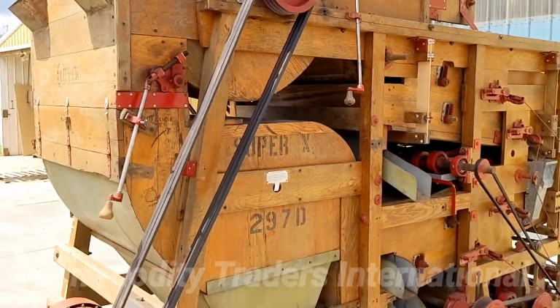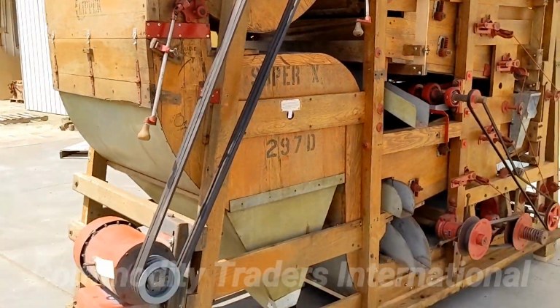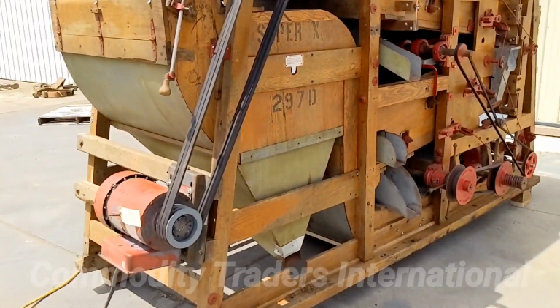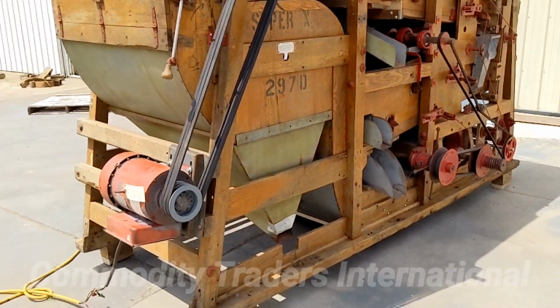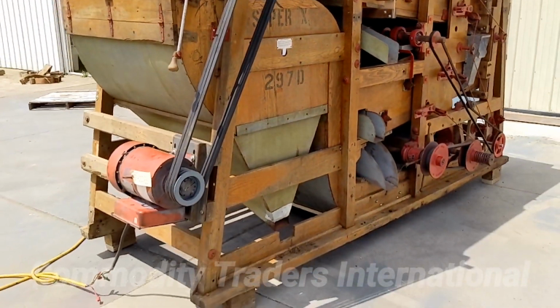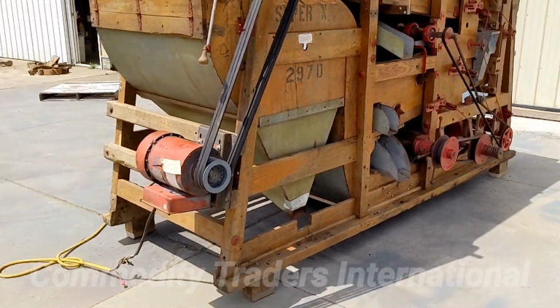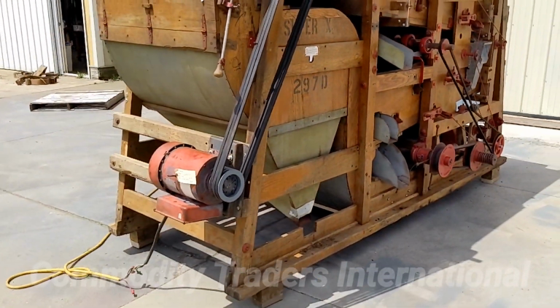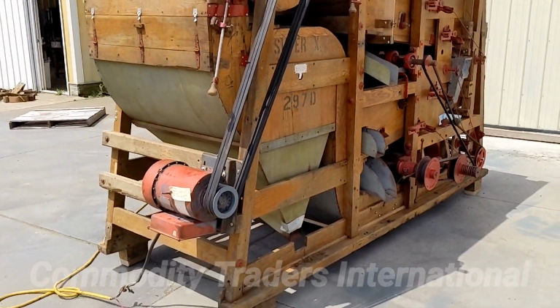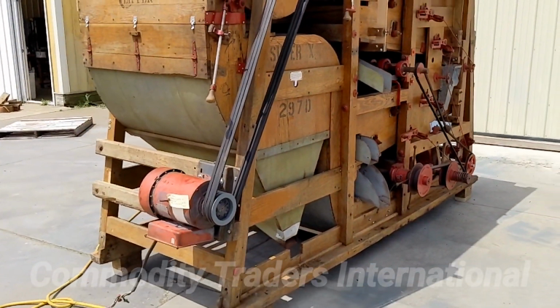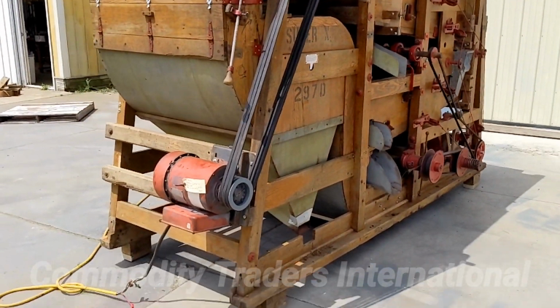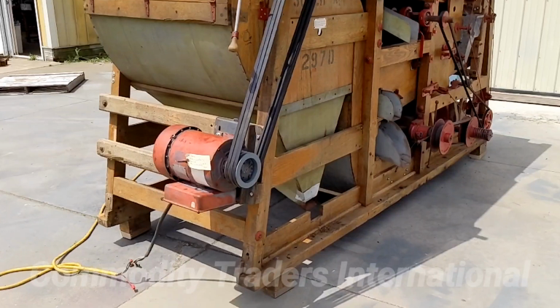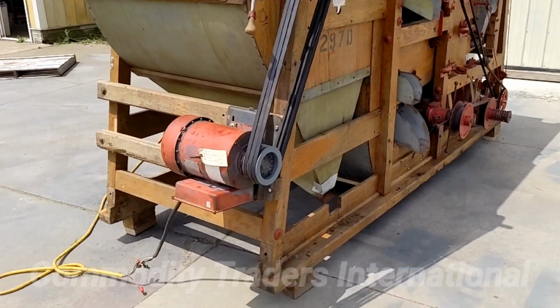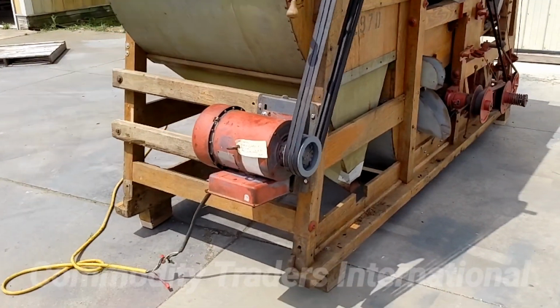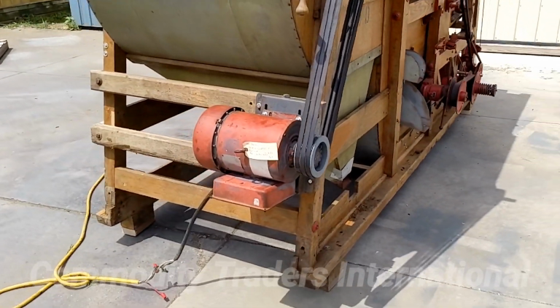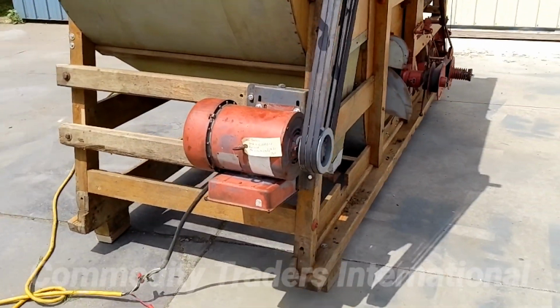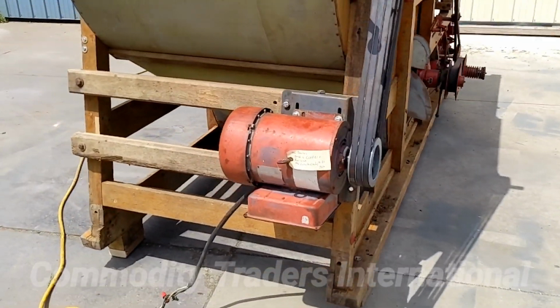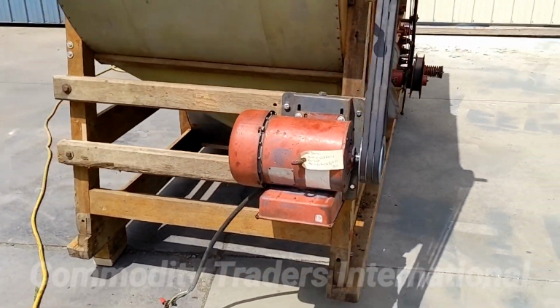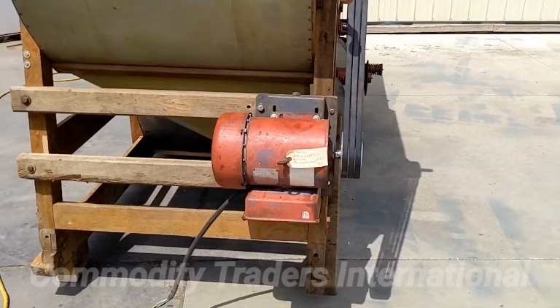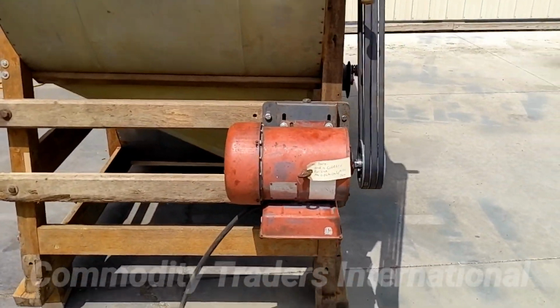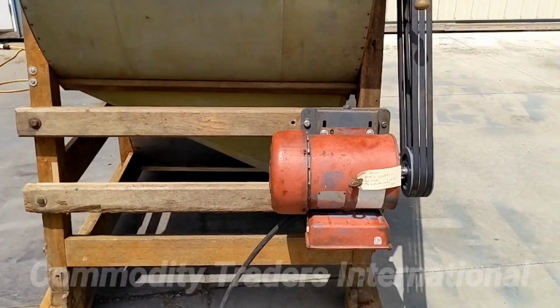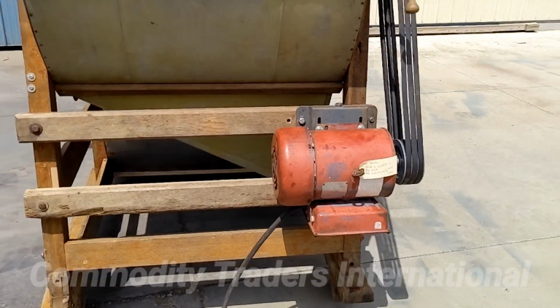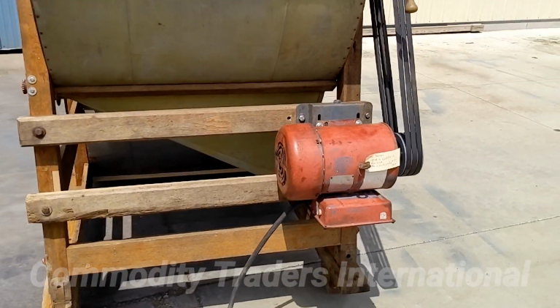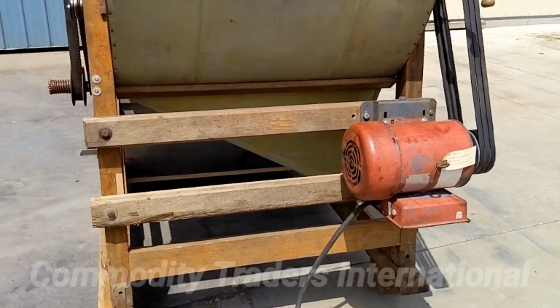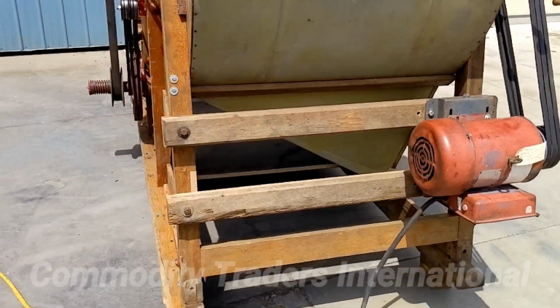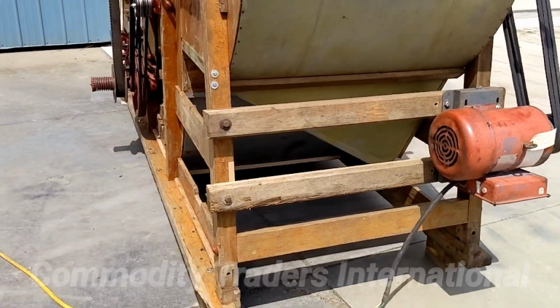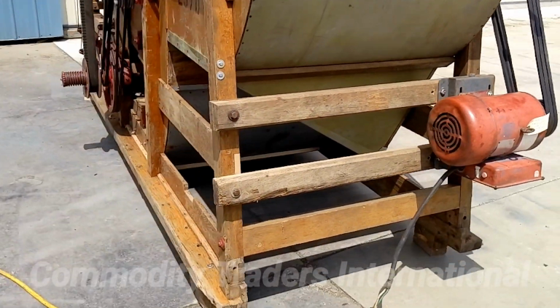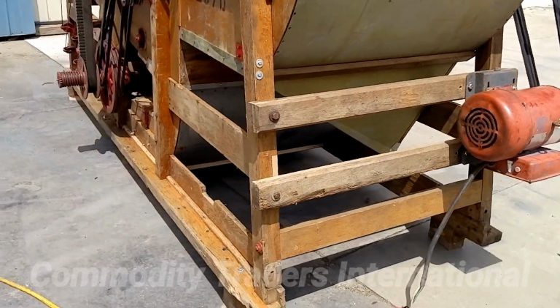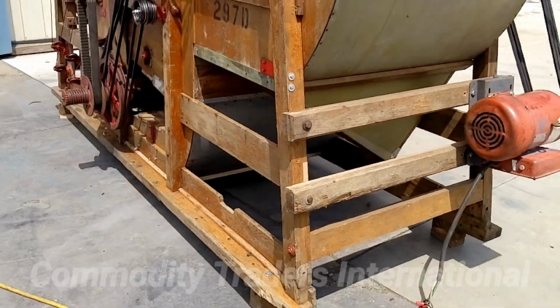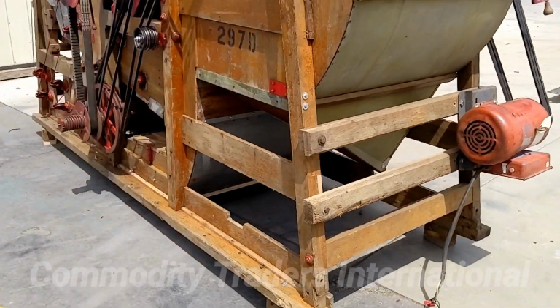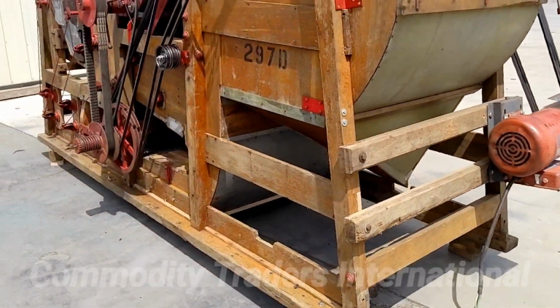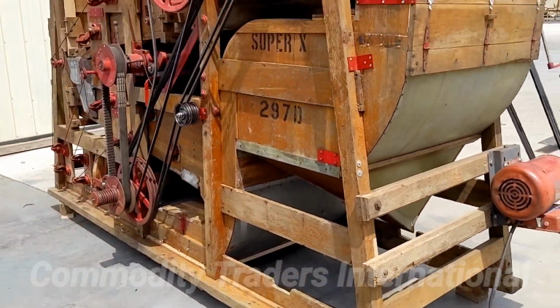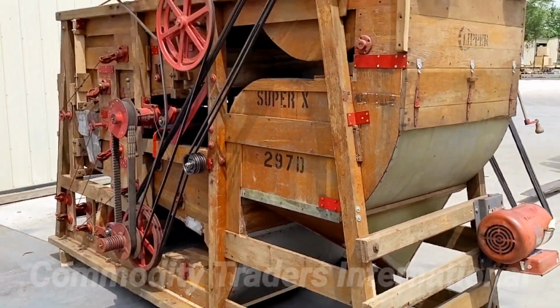The unit is in good overall condition and is ready to go to work. The unit is equipped with a single-phase electric motor. This can be changed at the buyer's expense, but that's how we have it set up for now.